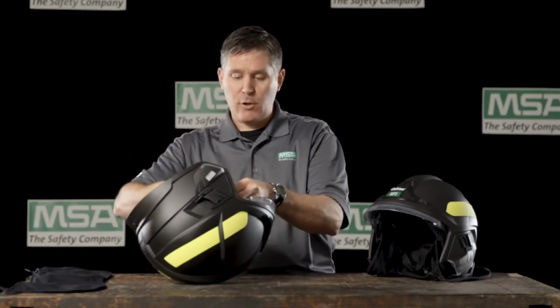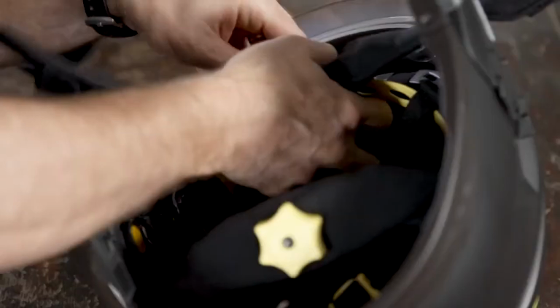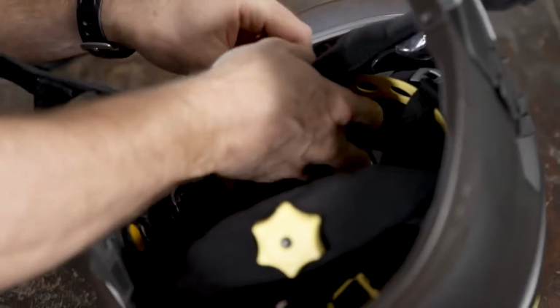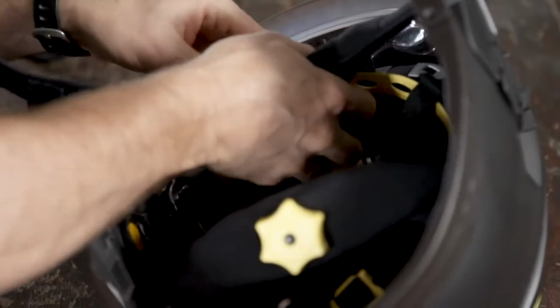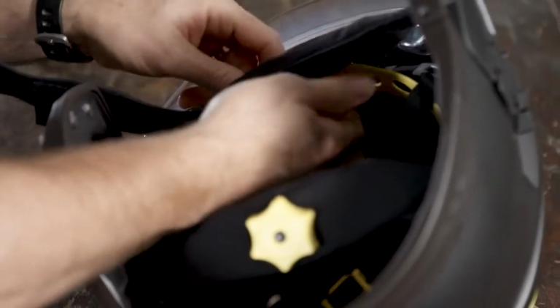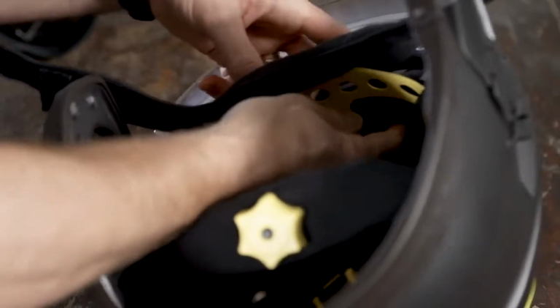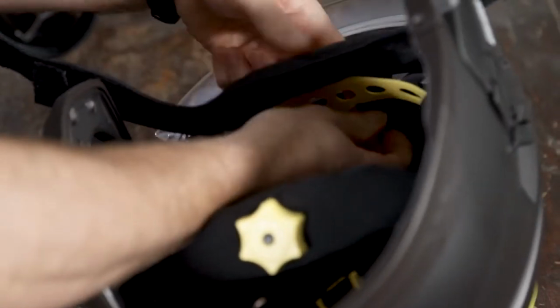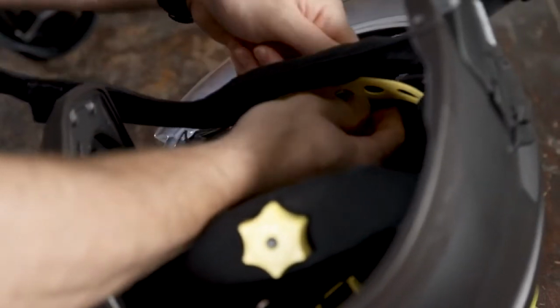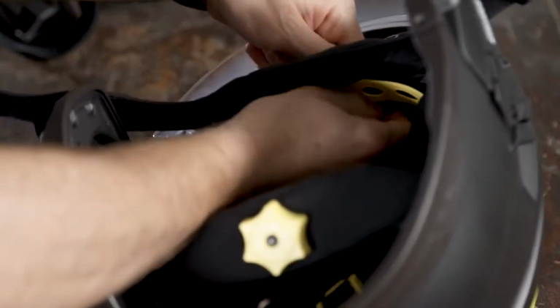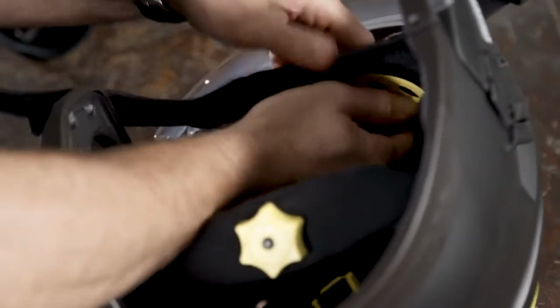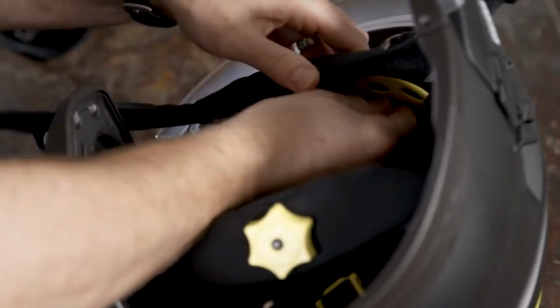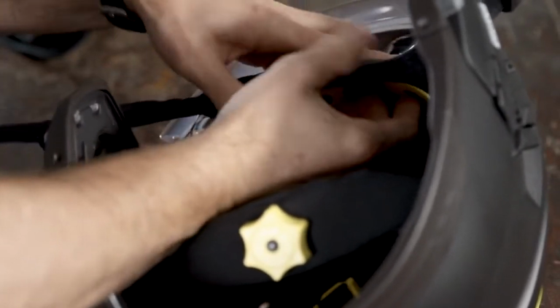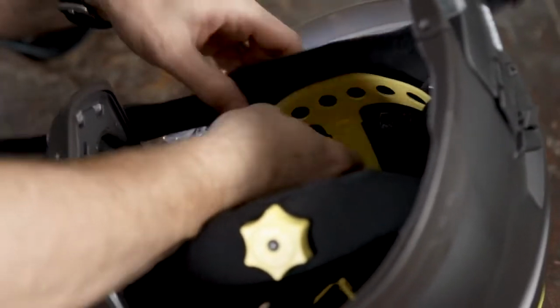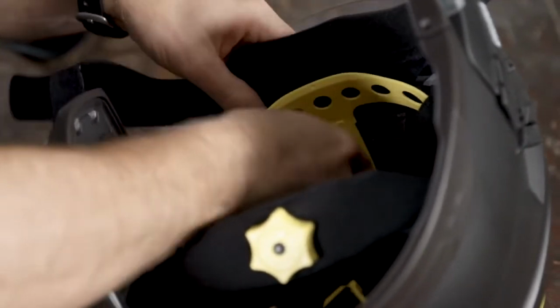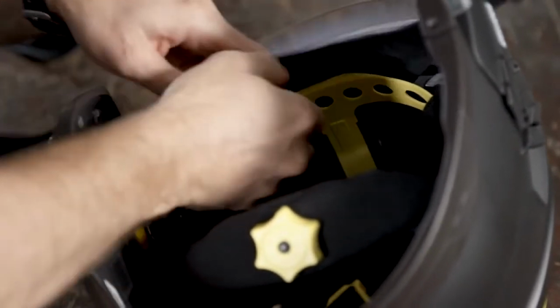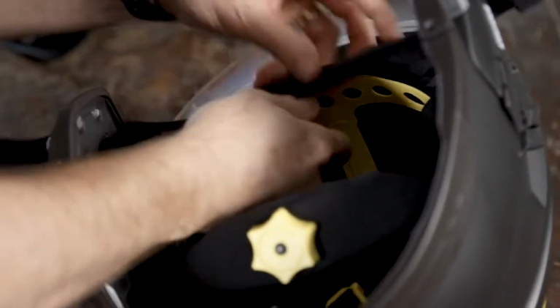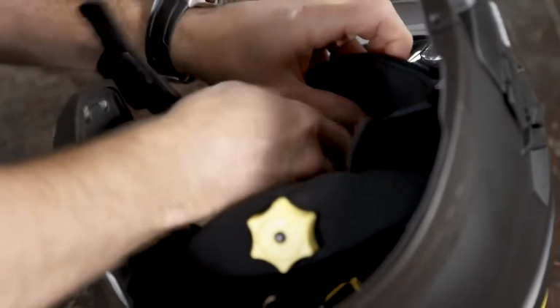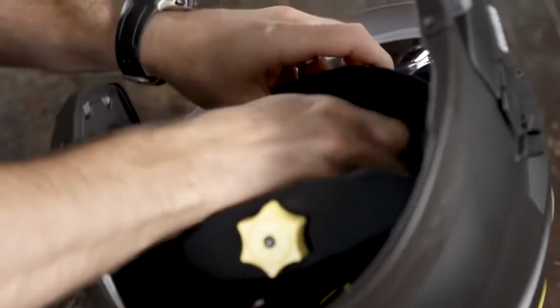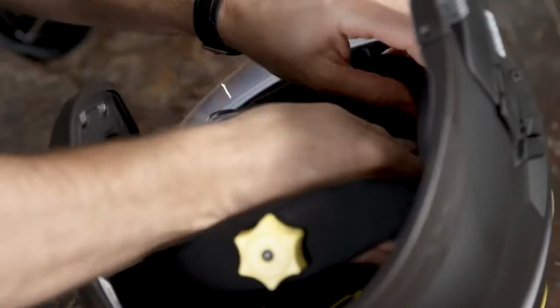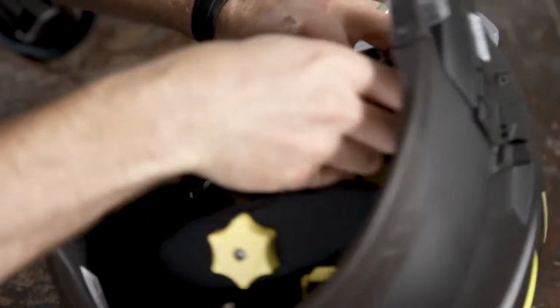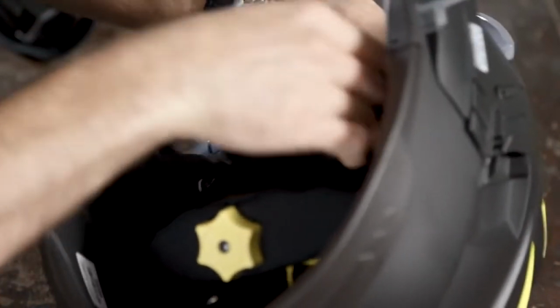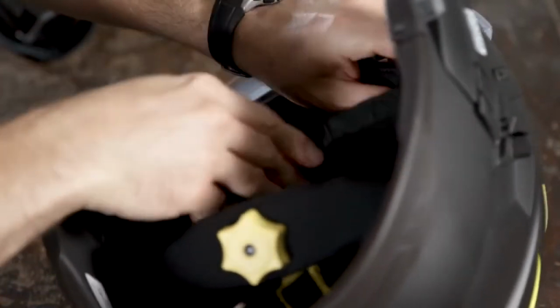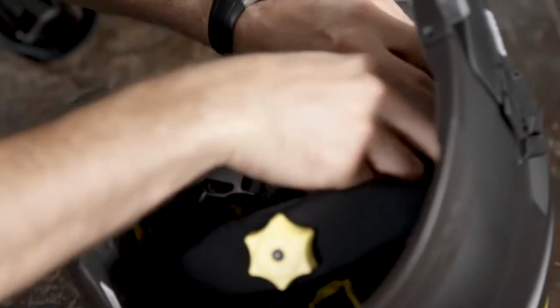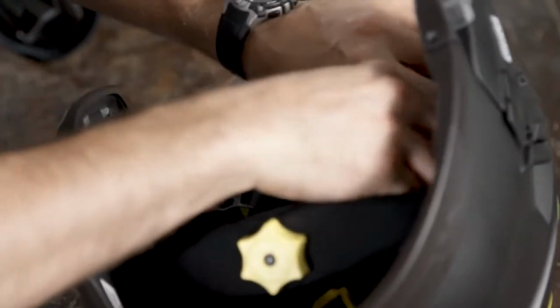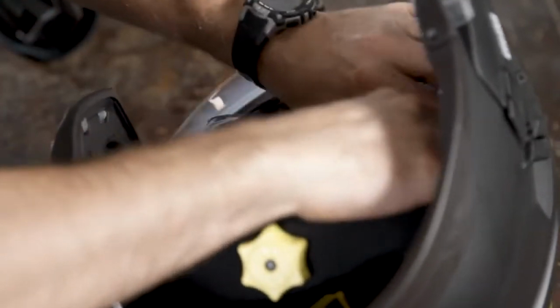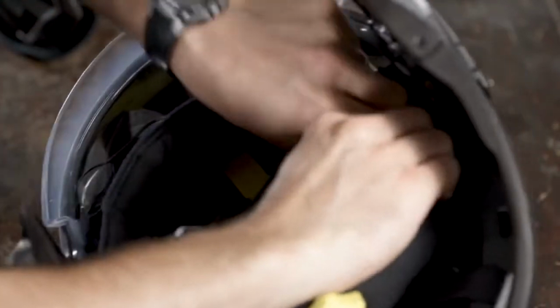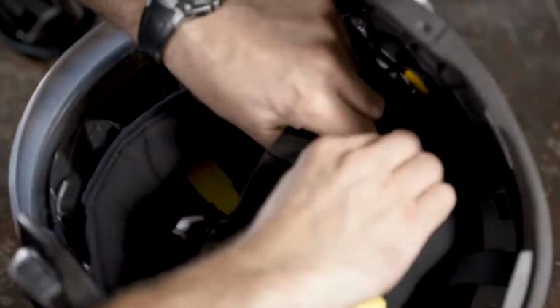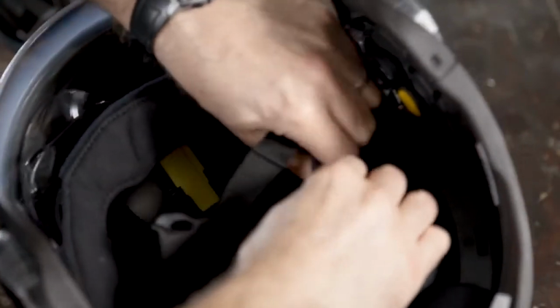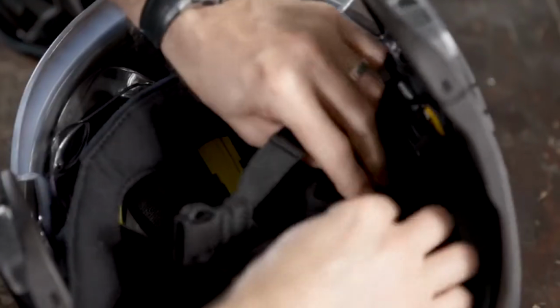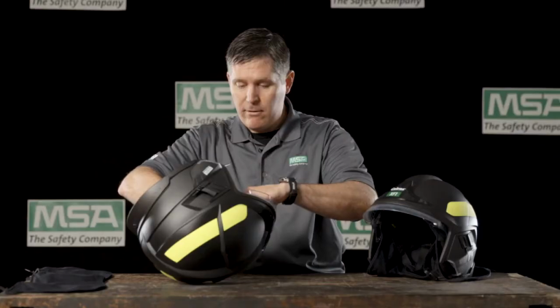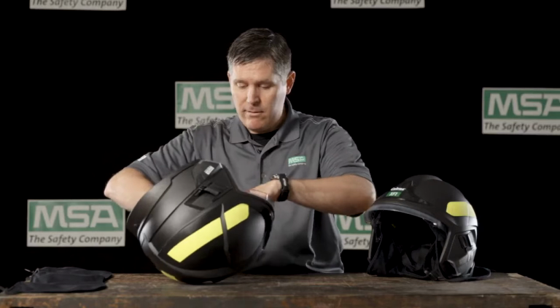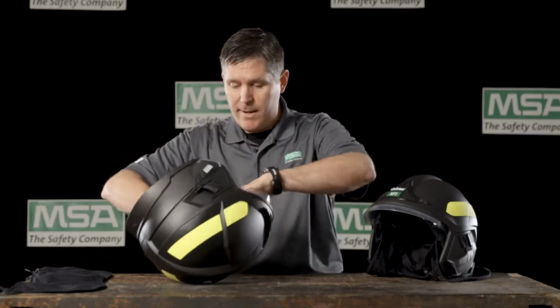For the headband liner, start with the Velcro tabs on the inside of the headband, and then walk that down and around, and the hook and loop should mate with itself and walk around the entire headband.